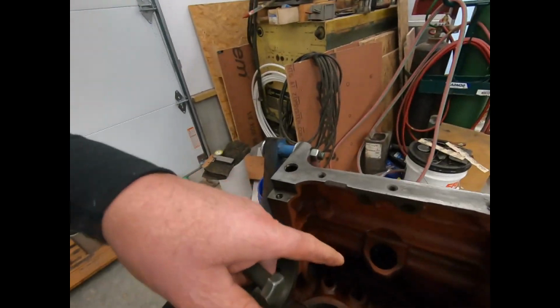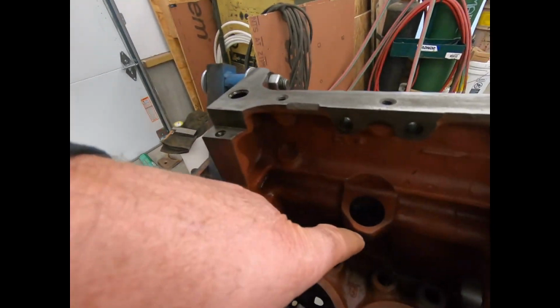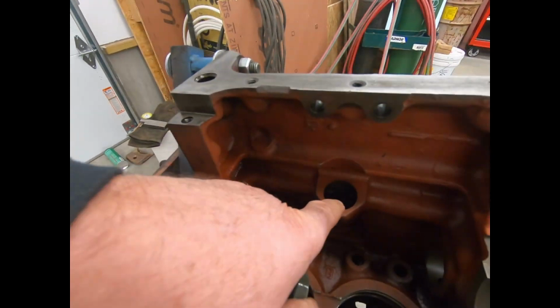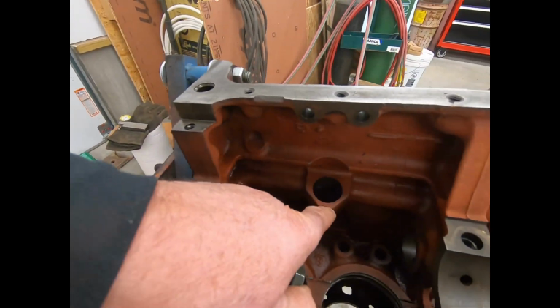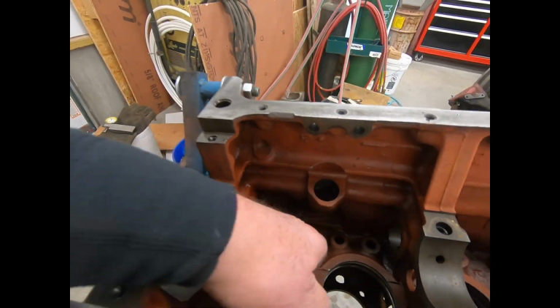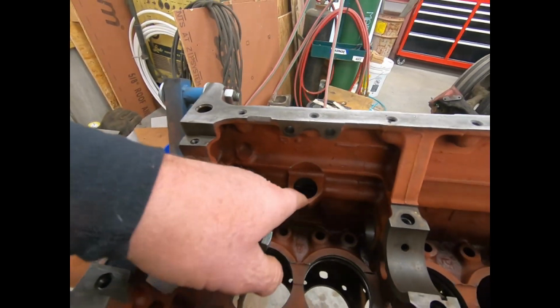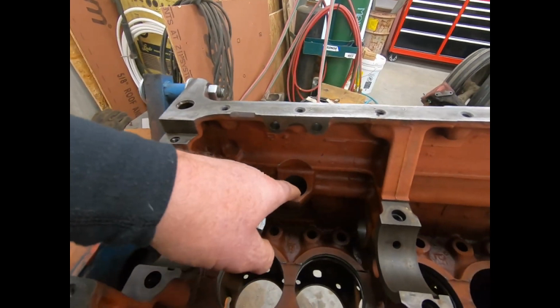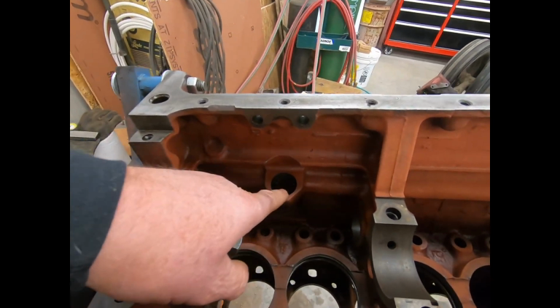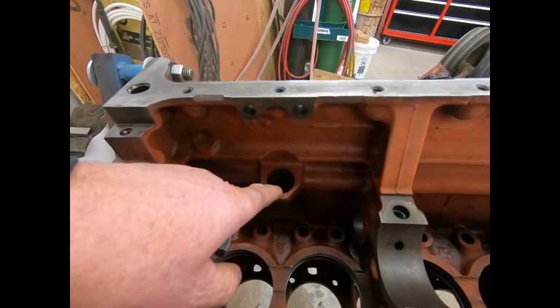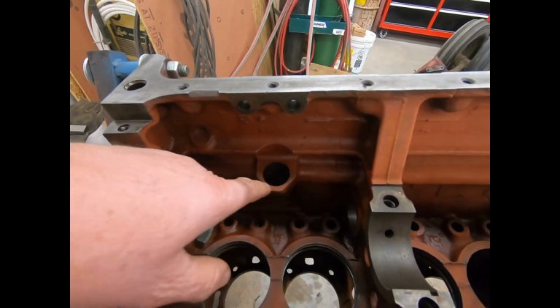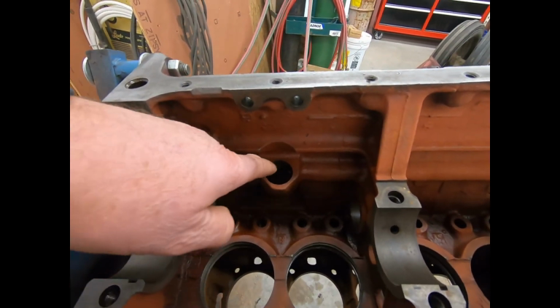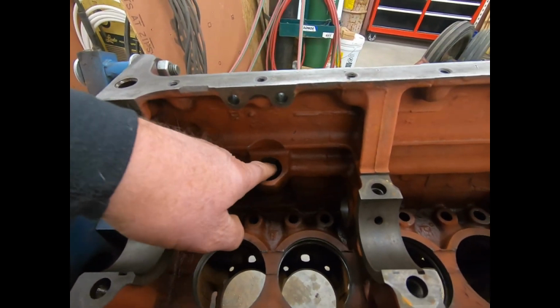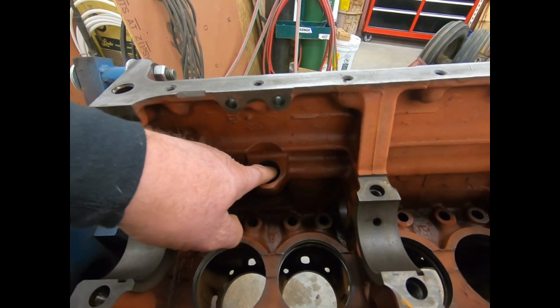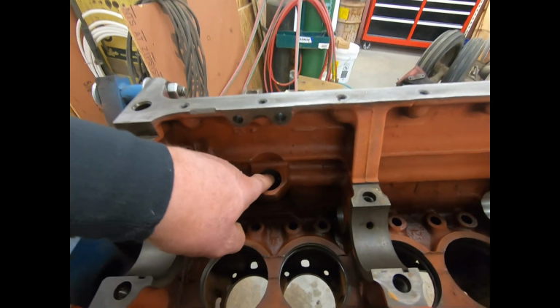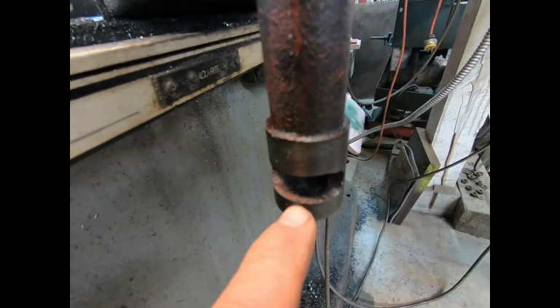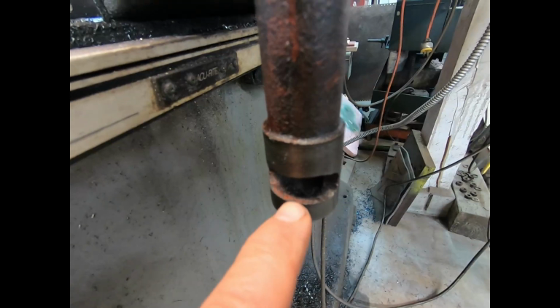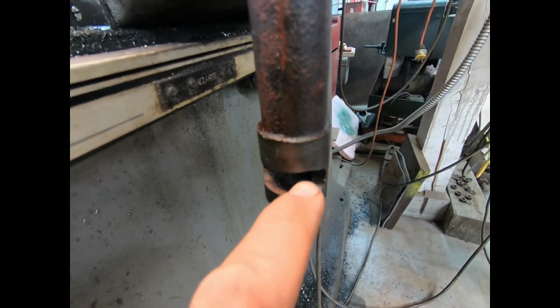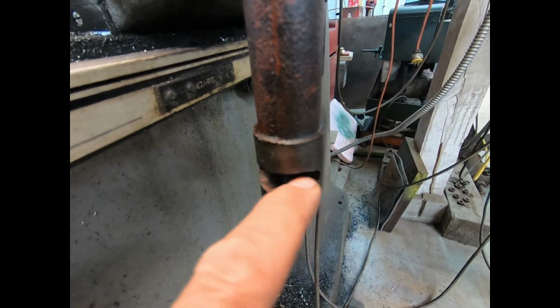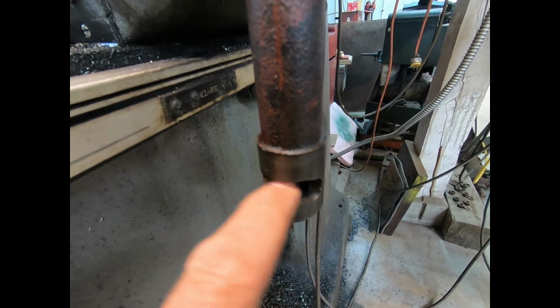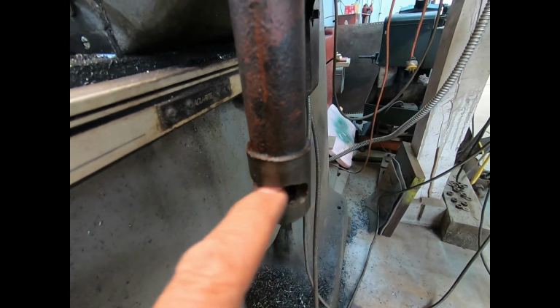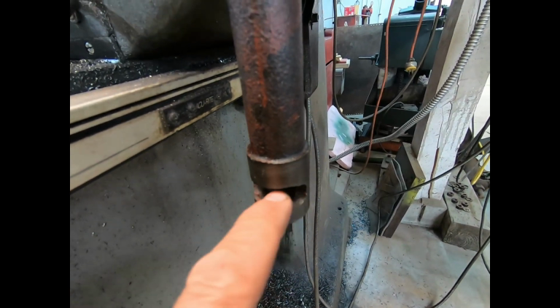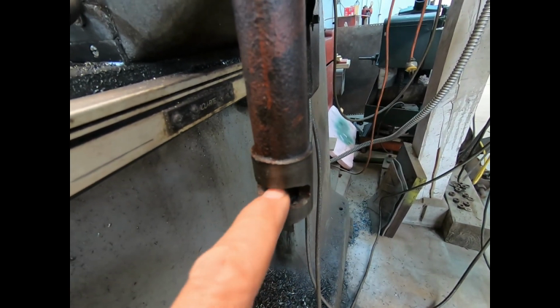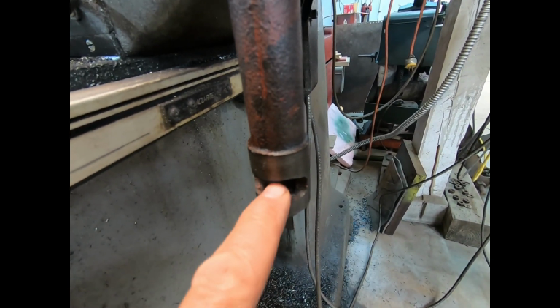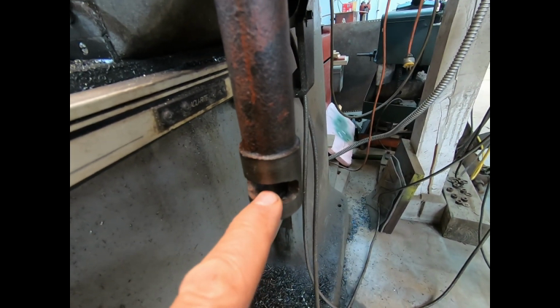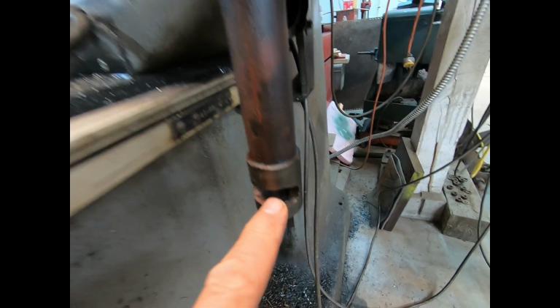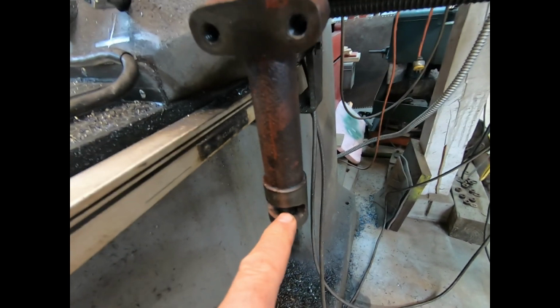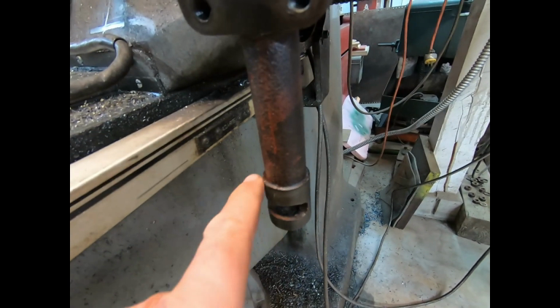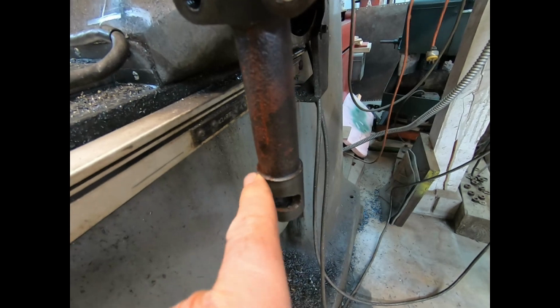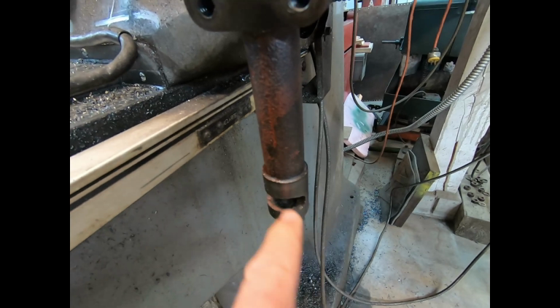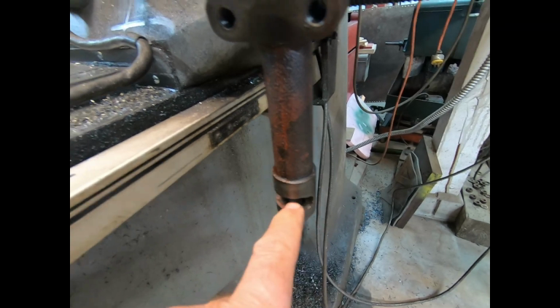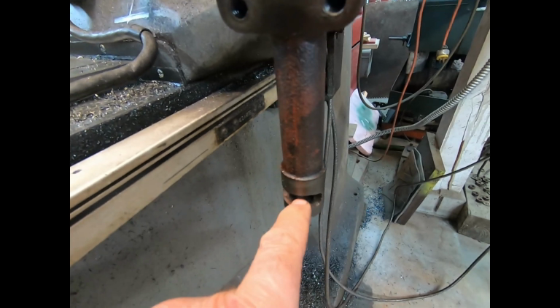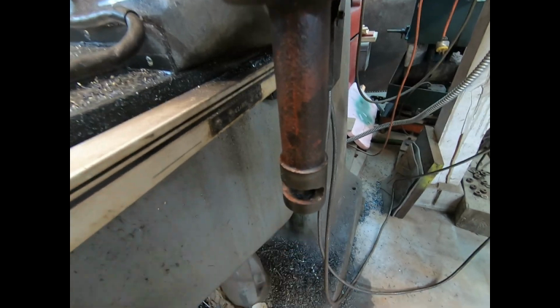So the oil pump bolts right back into here. This slot right here is where the oil pressure comes out, and that goes into that housing that I was just showing you.